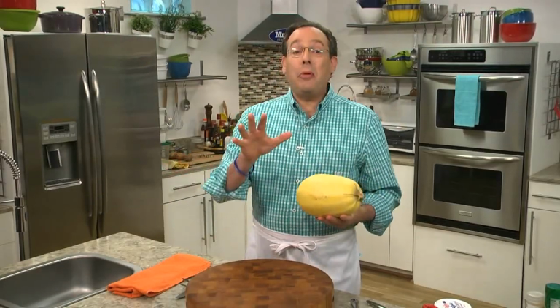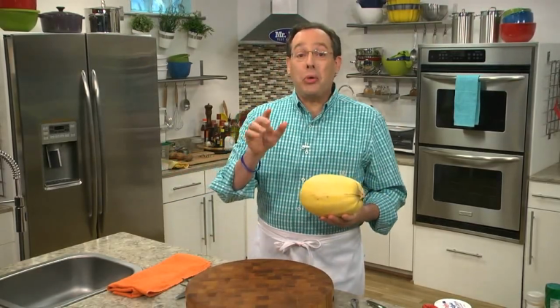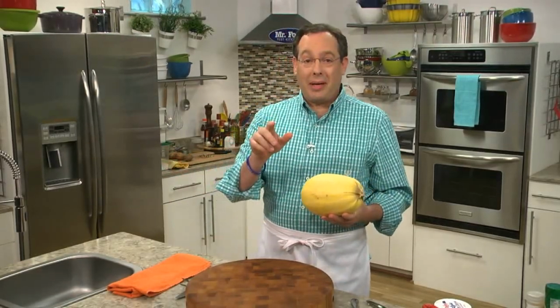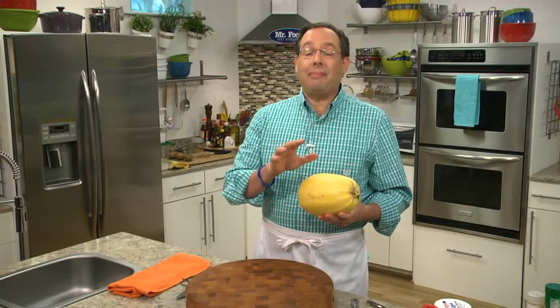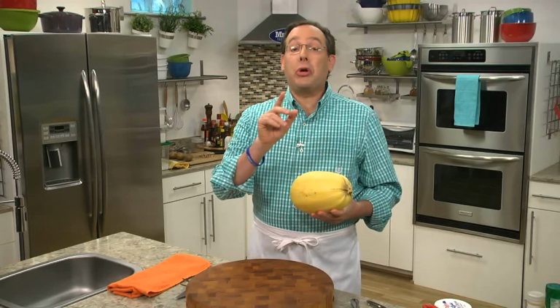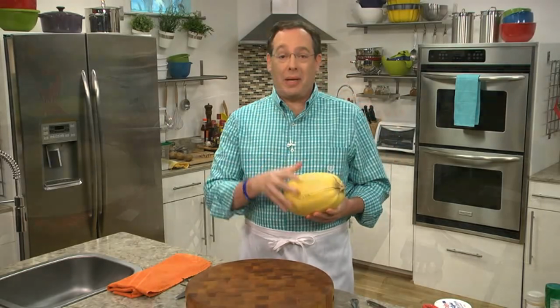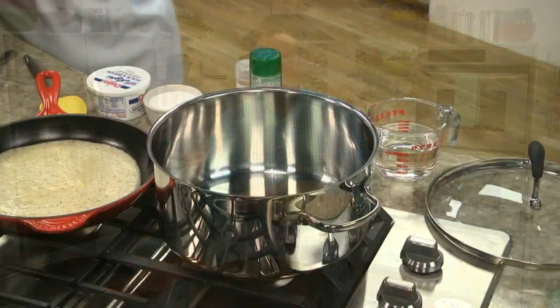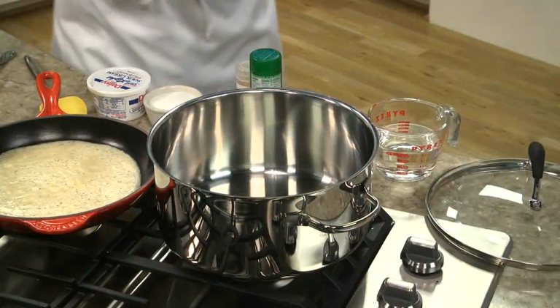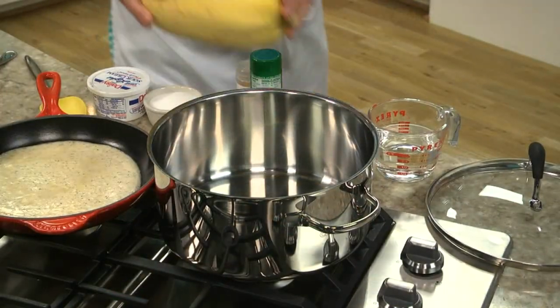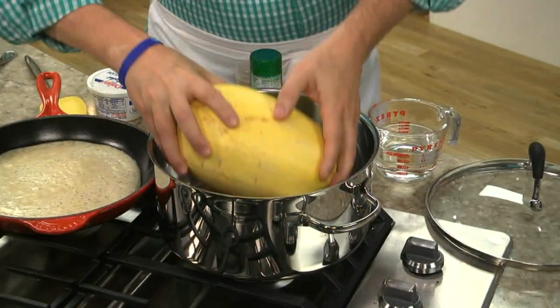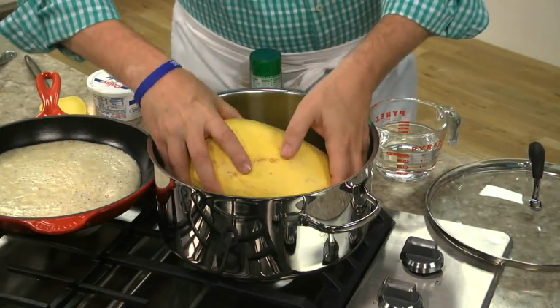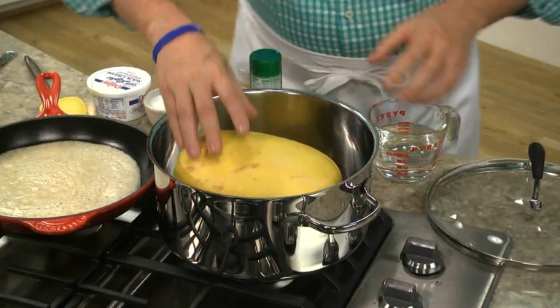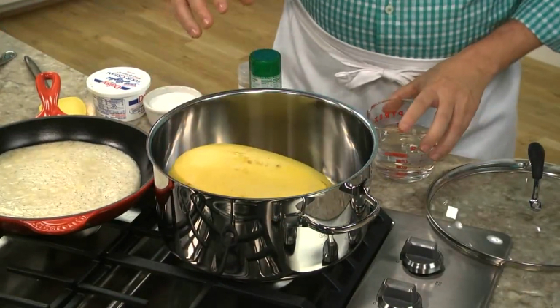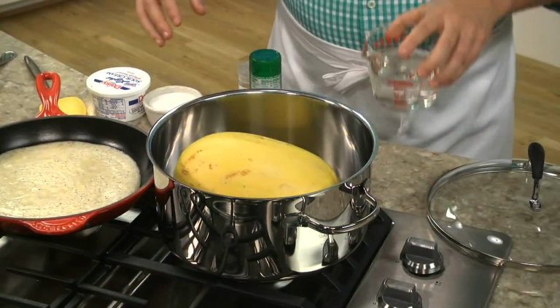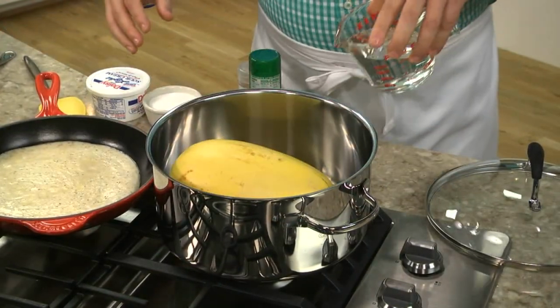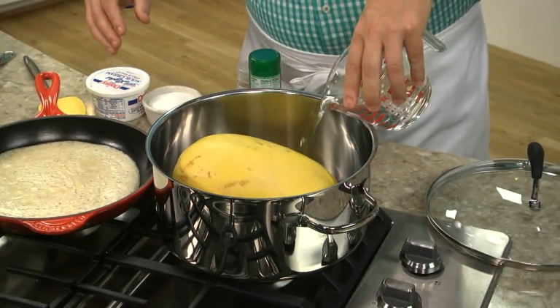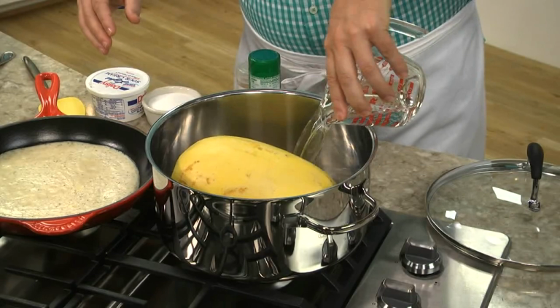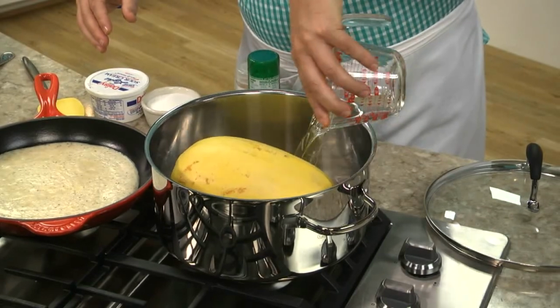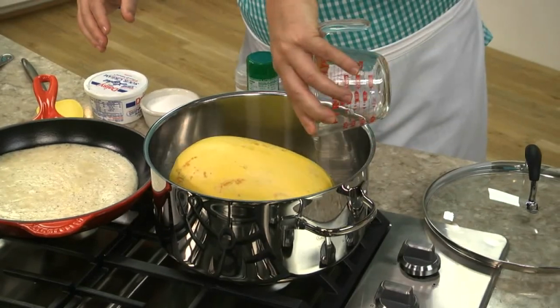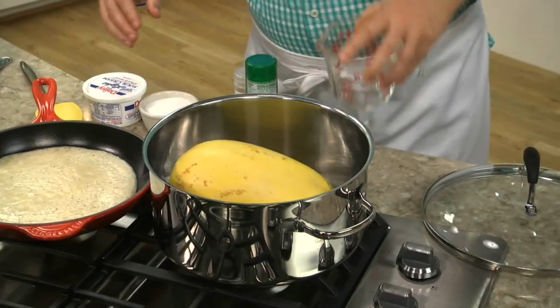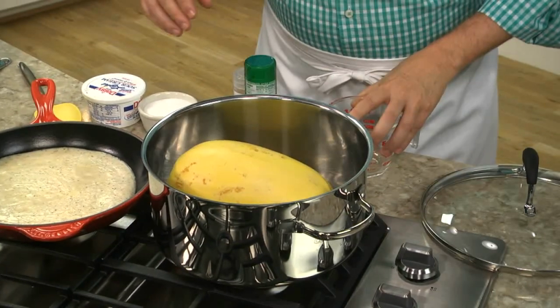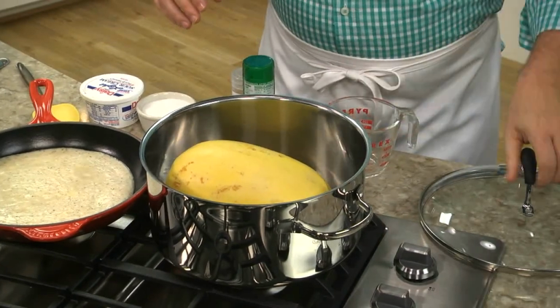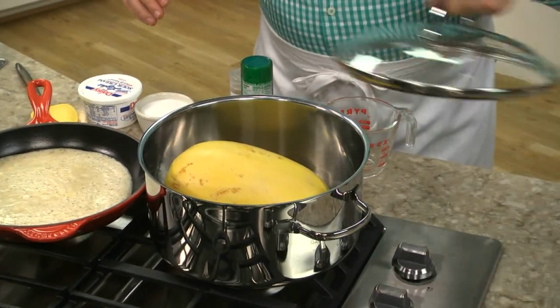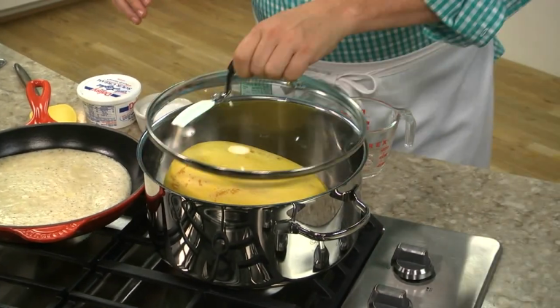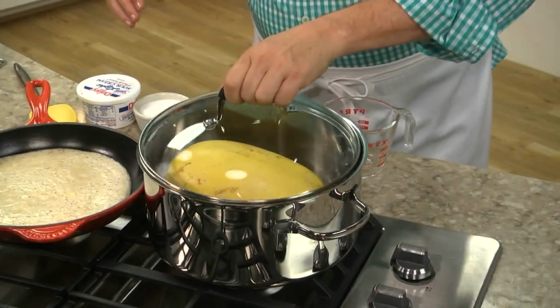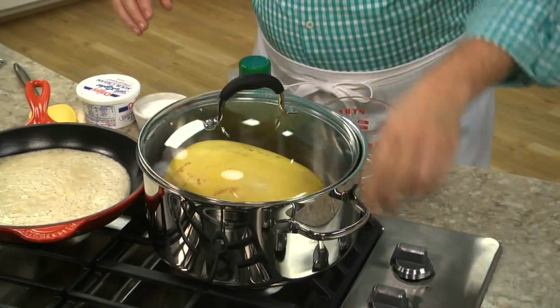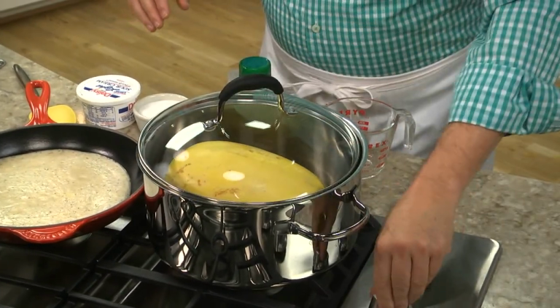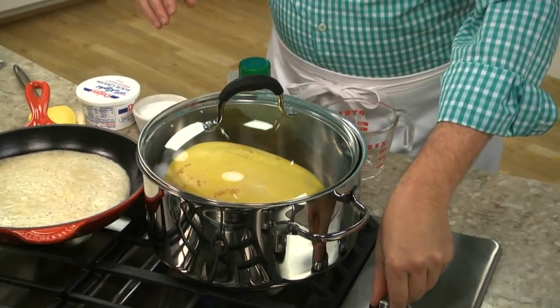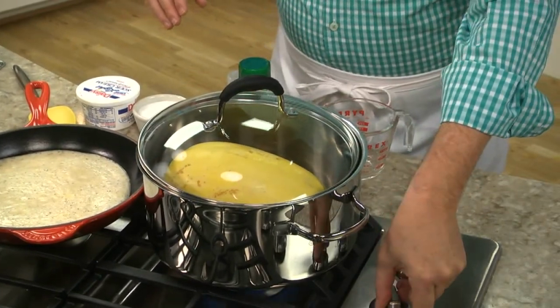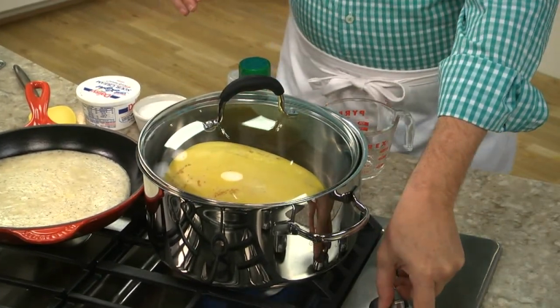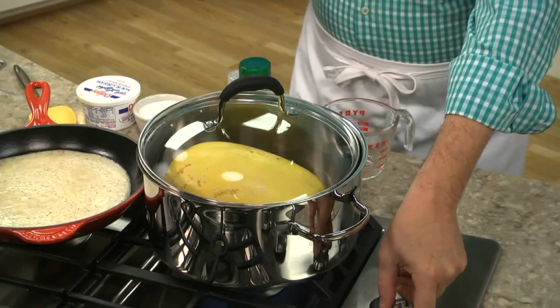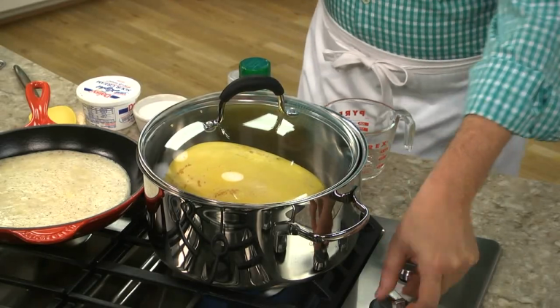Let me show you what I mean, and it couldn't be easier. We place a whole spaghetti squash in a soup pot with an inch or so of water, cover it, and let it steam for 25 minutes or so until it's tender.